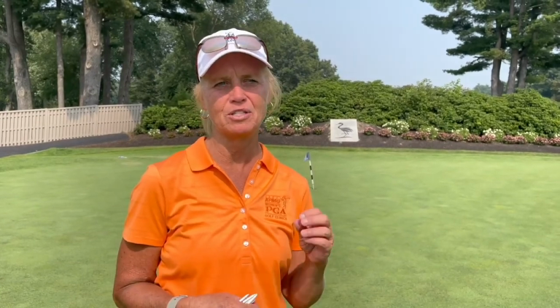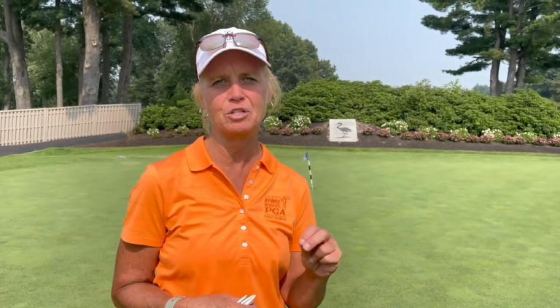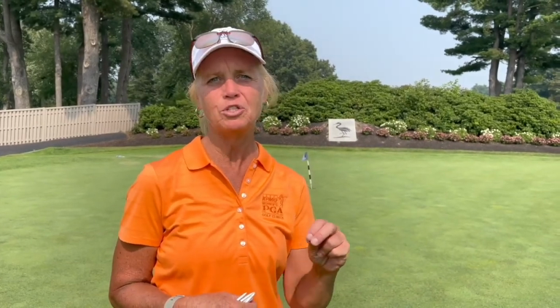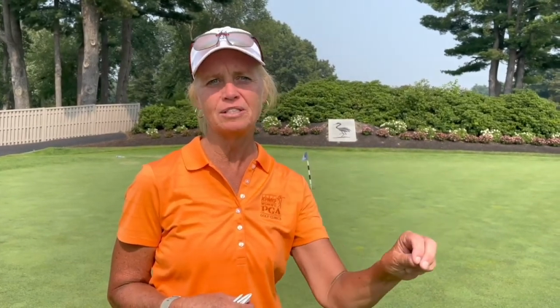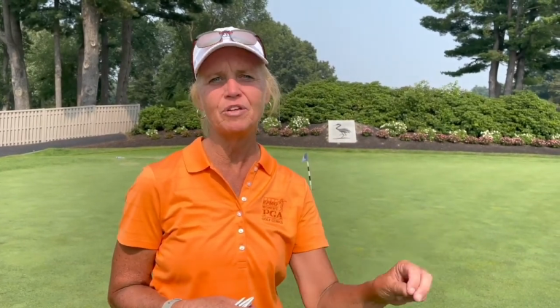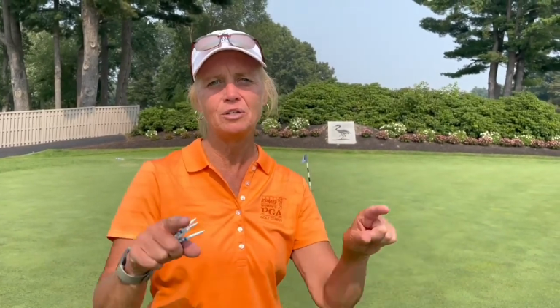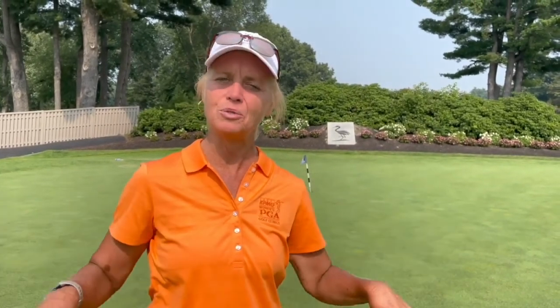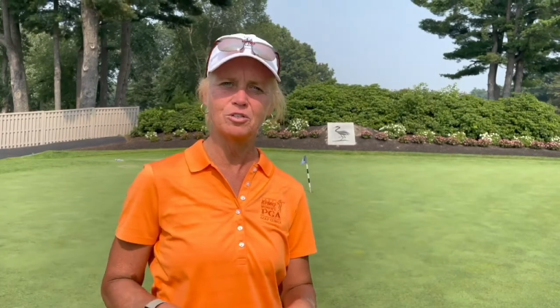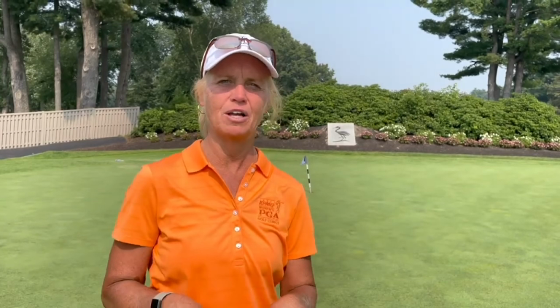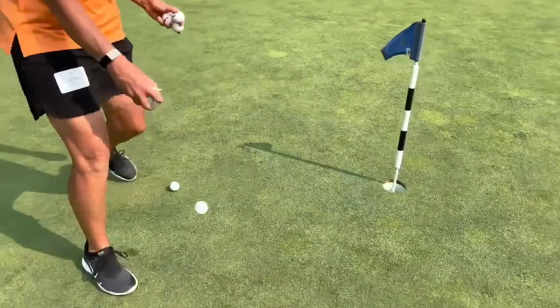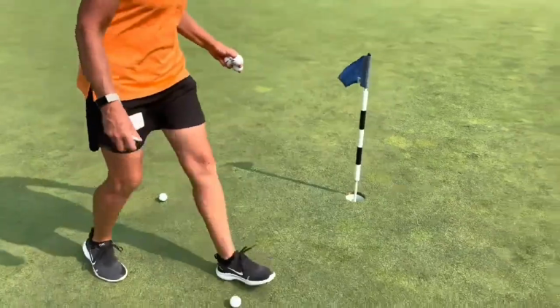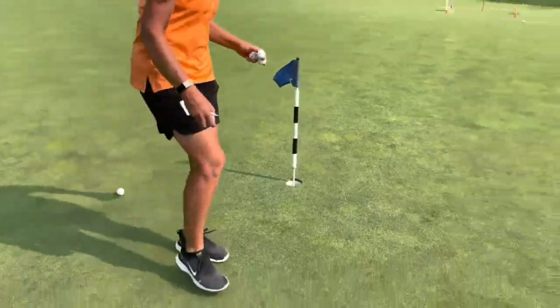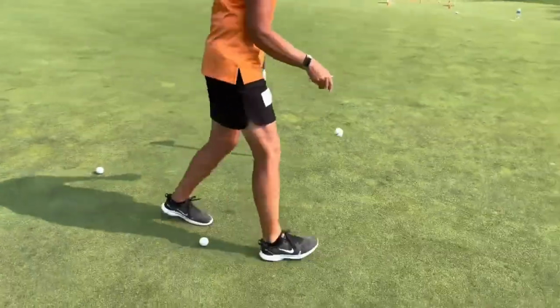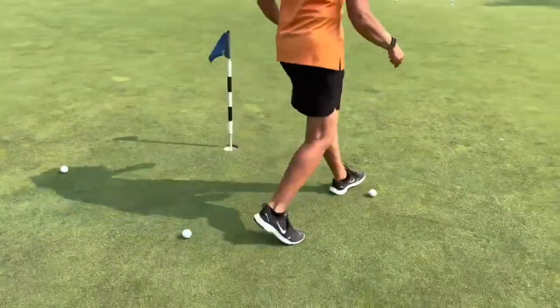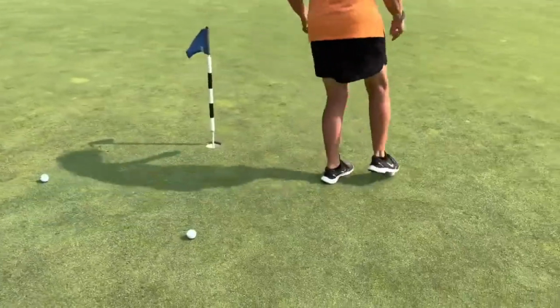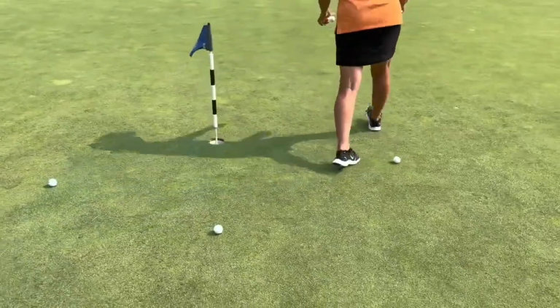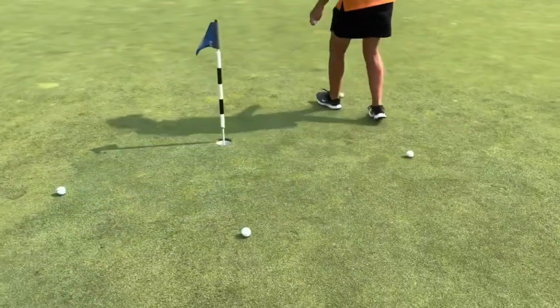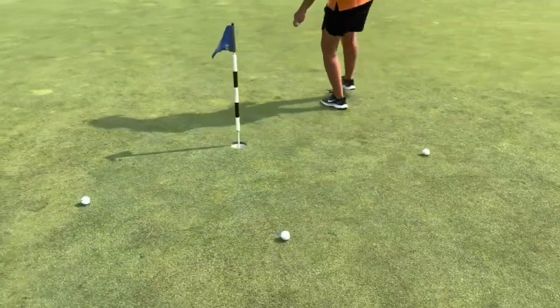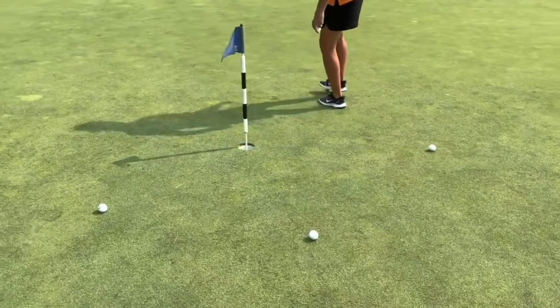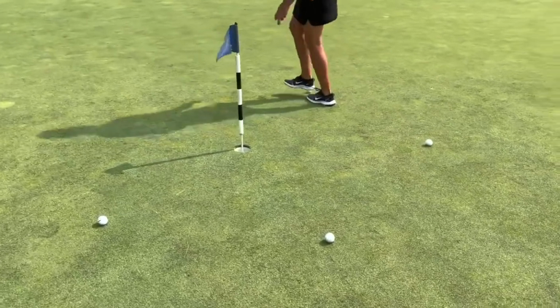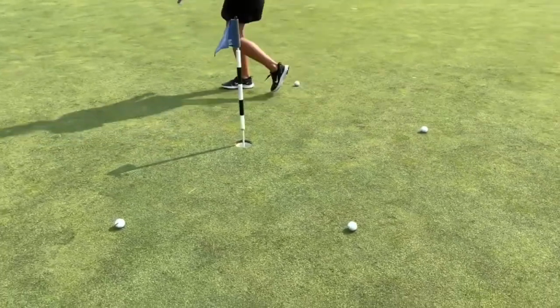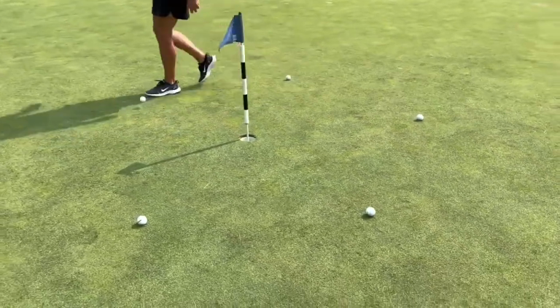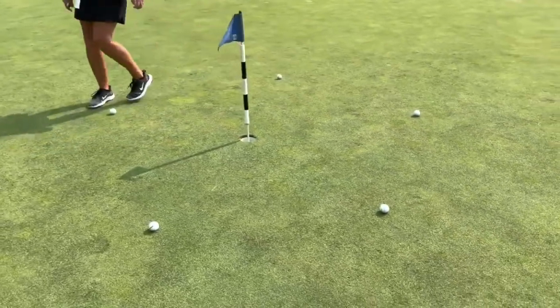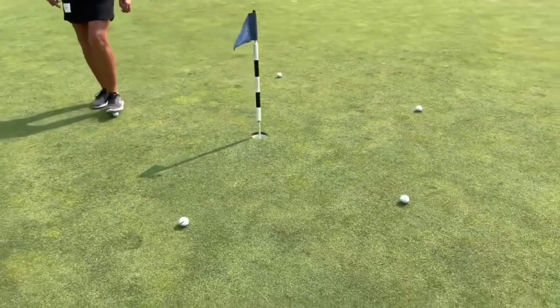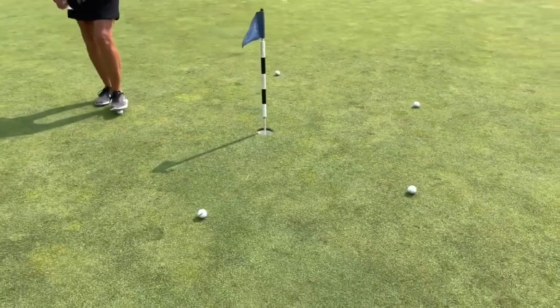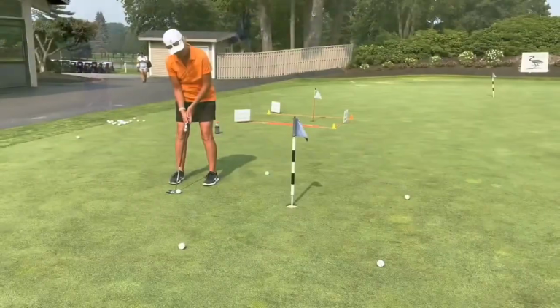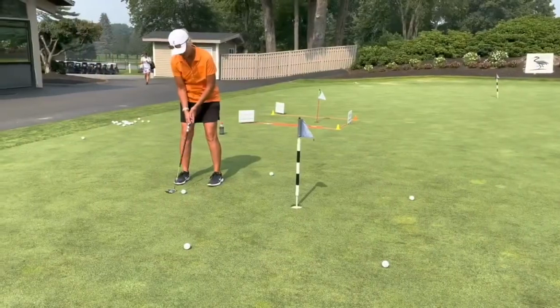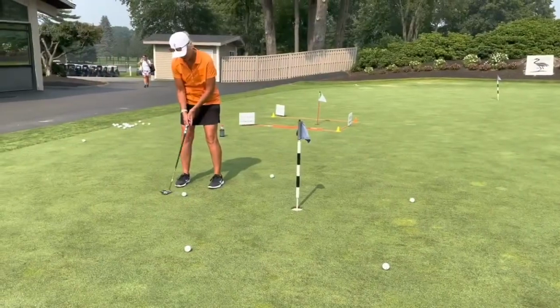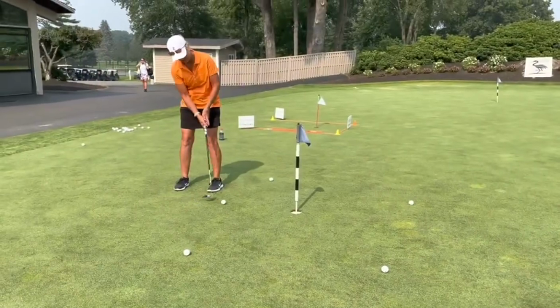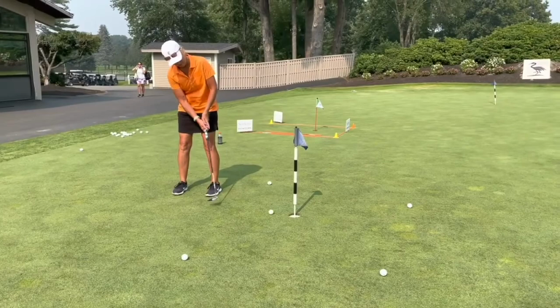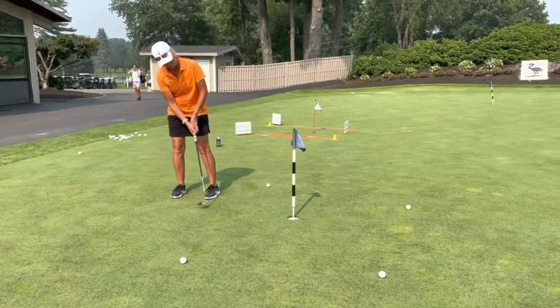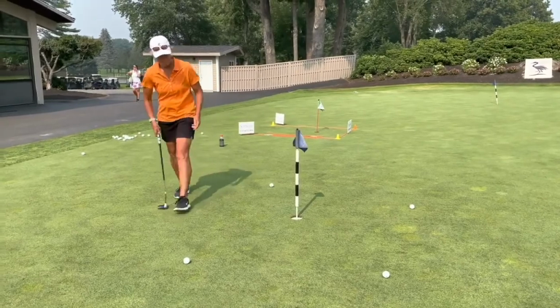Once you get it to three feet, you need to do a star drill, we call it — which is five balls around the hole at three feet. Try to make three out of five, then four out of five, then five out of five, so you build confidence with the three-foot star drill.